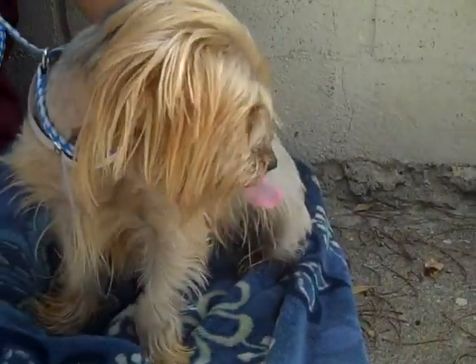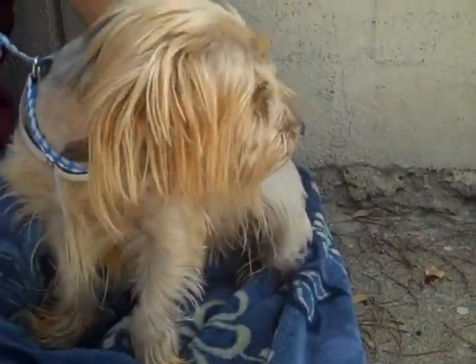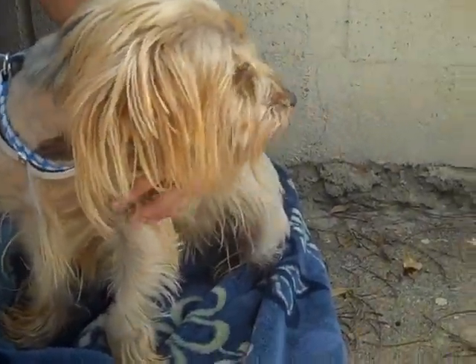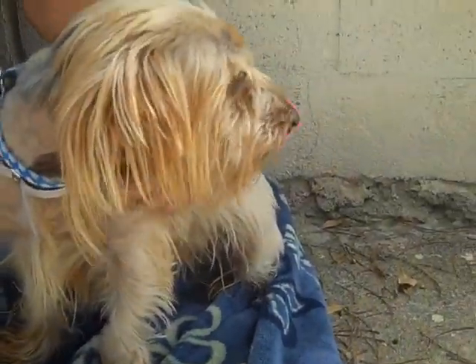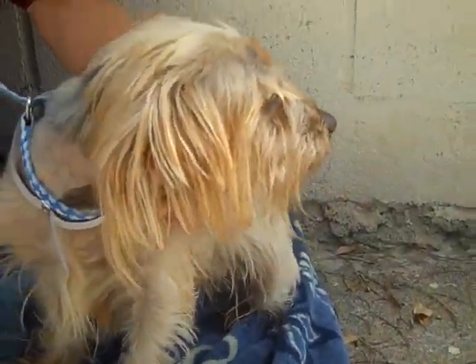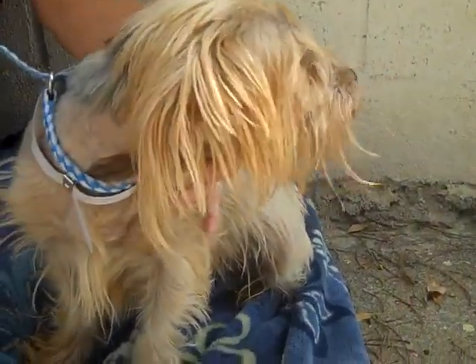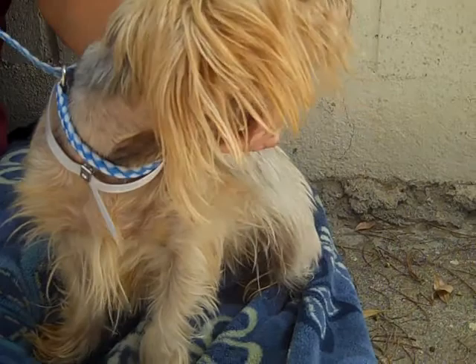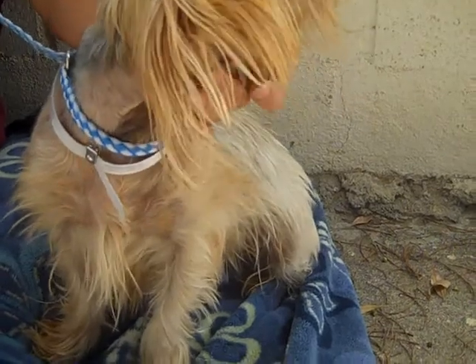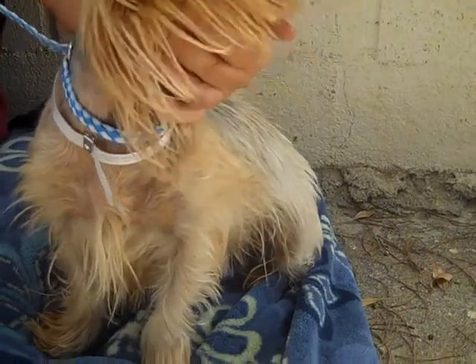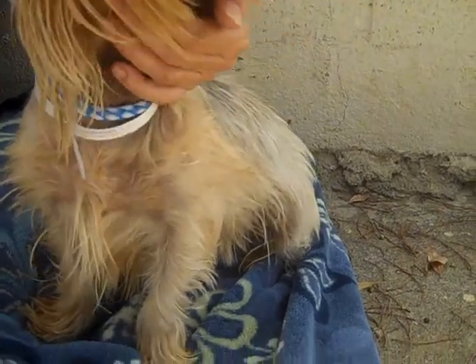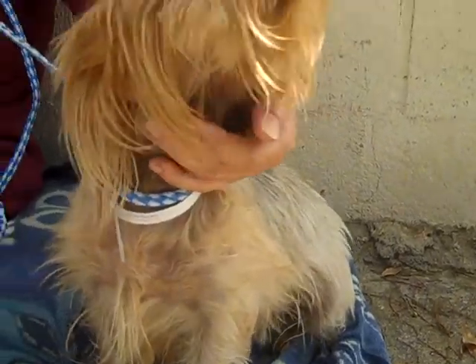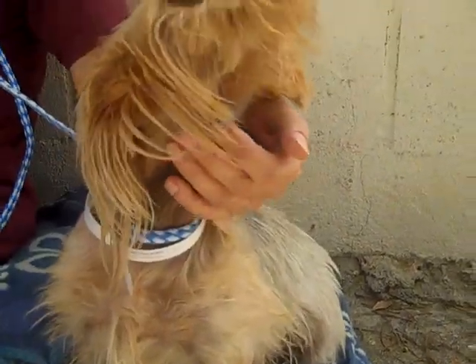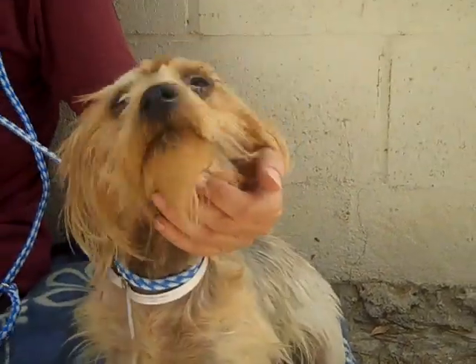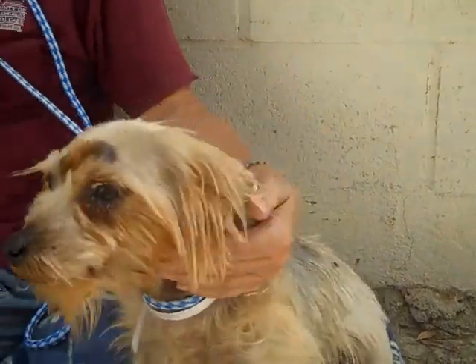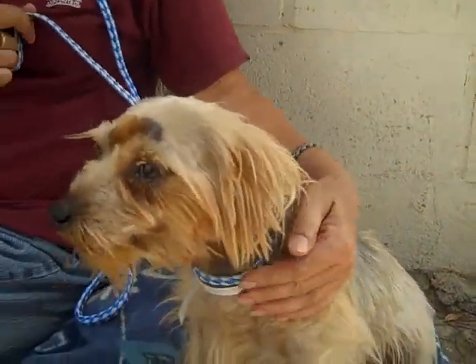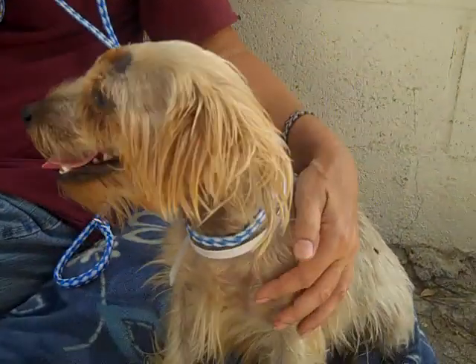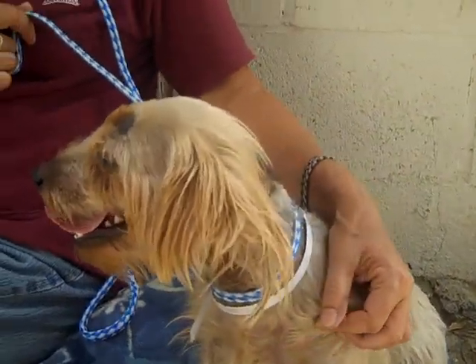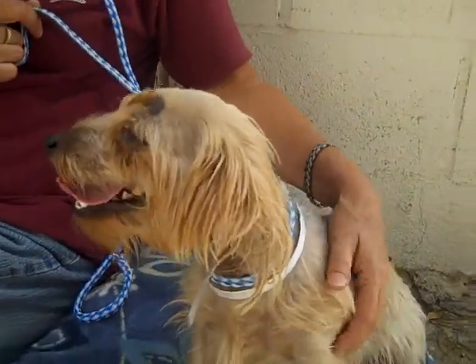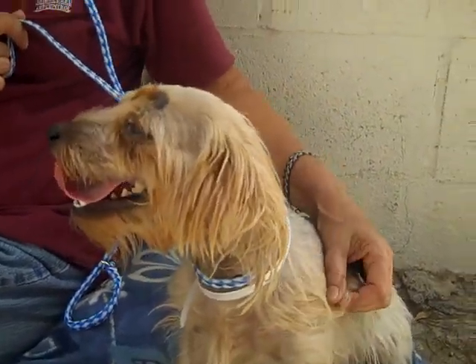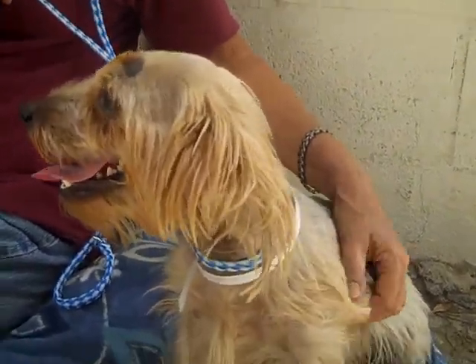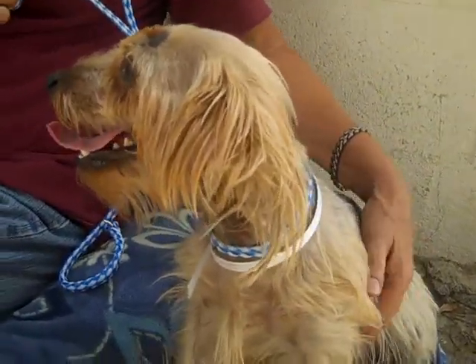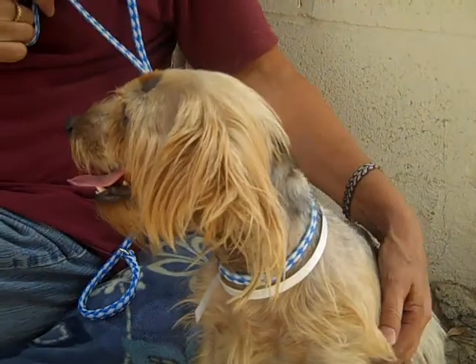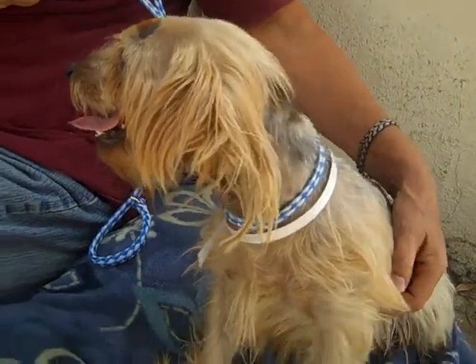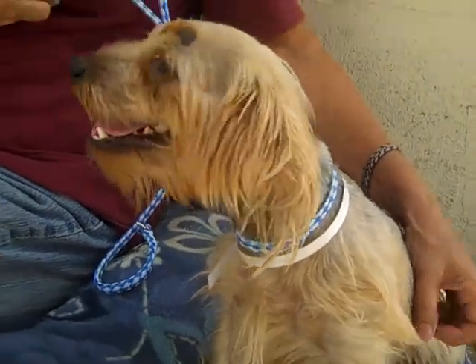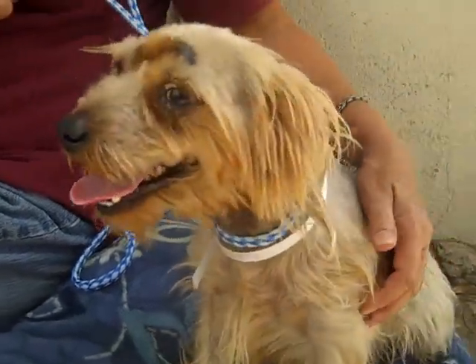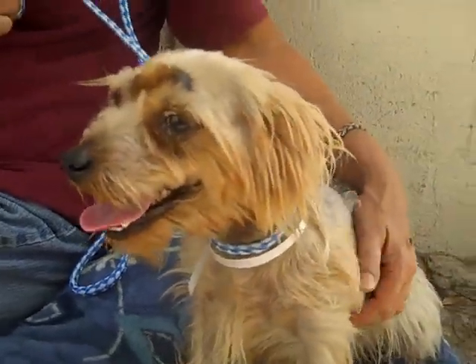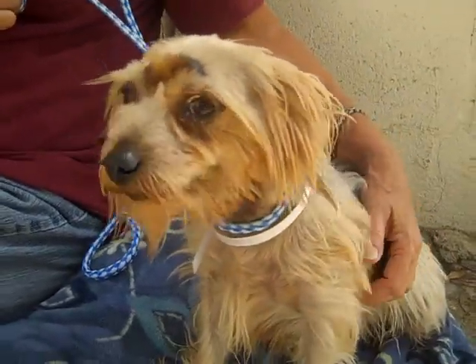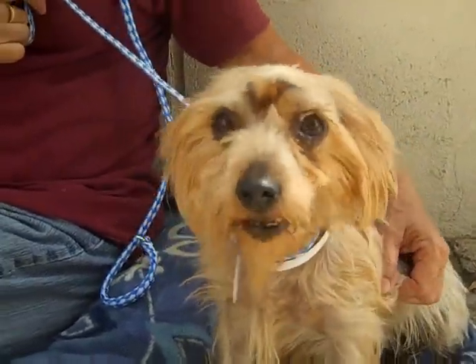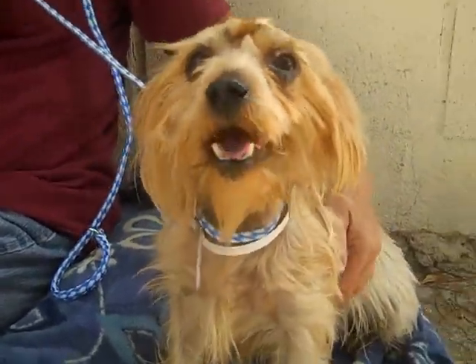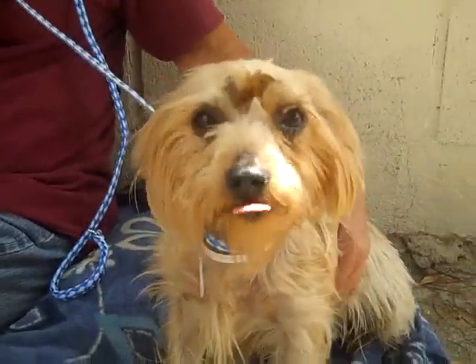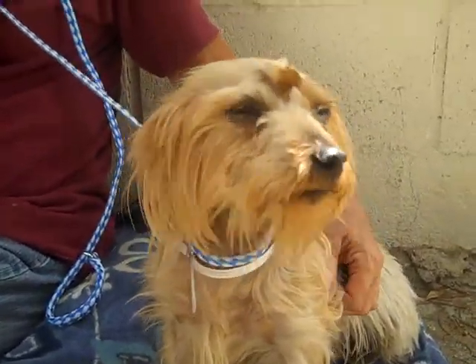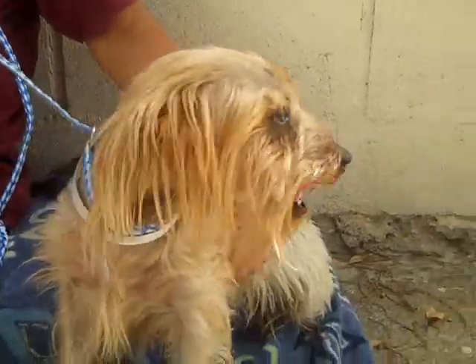She's just a doll. She came in here to the Baldwin Park Shelter on June 26th as an owner's surrender because they said they just didn't have time for her. So if you do, please come down and meet her — she is just a doll.